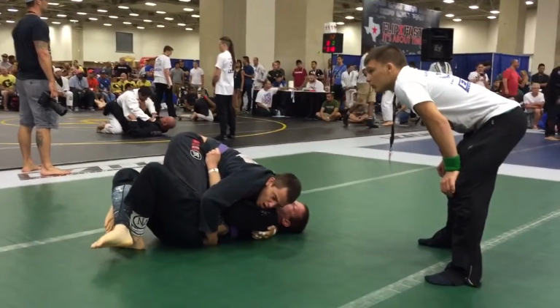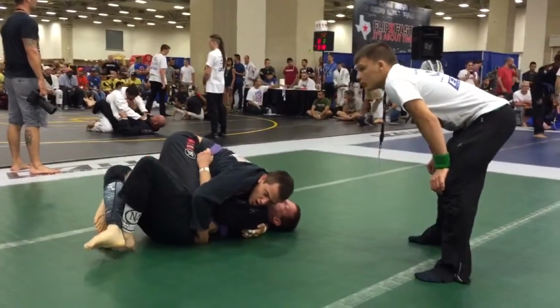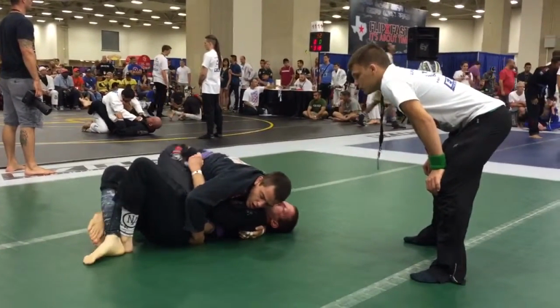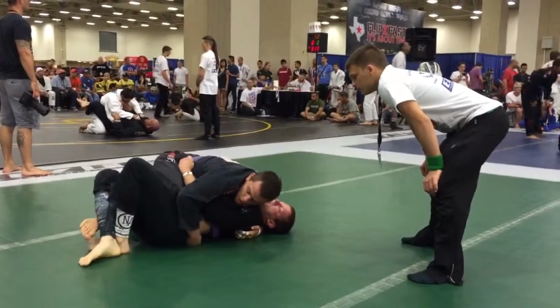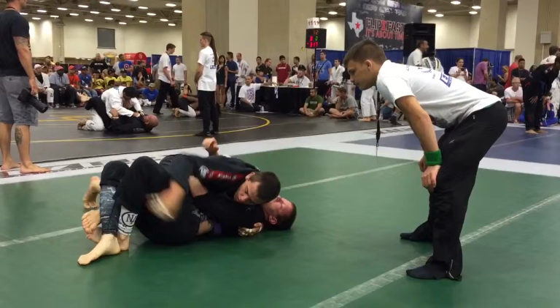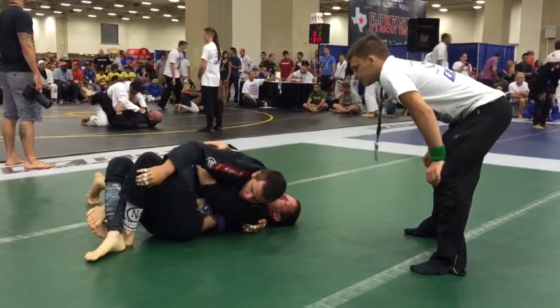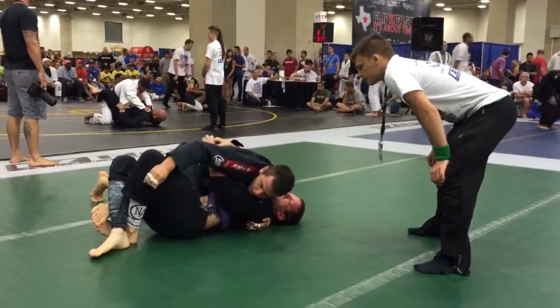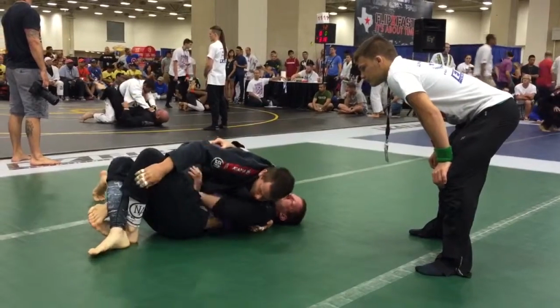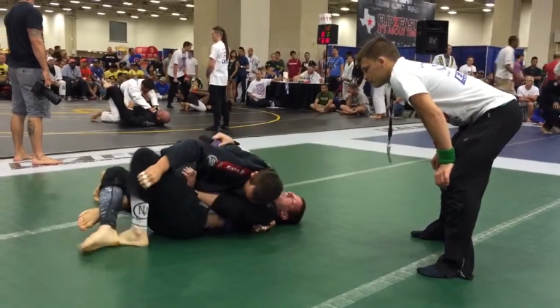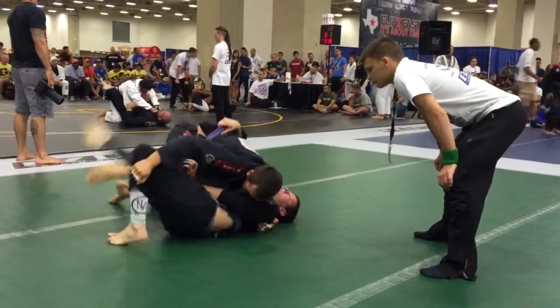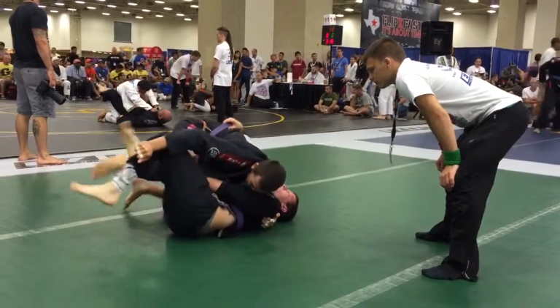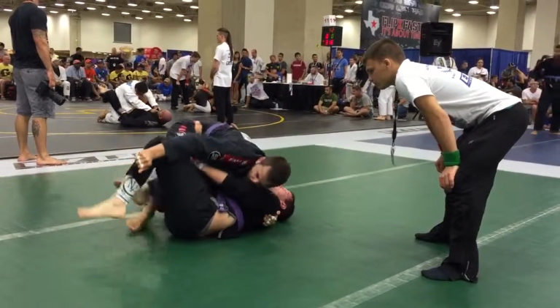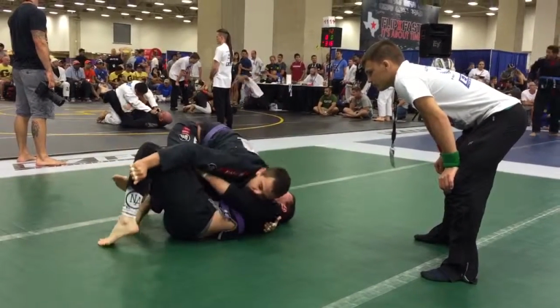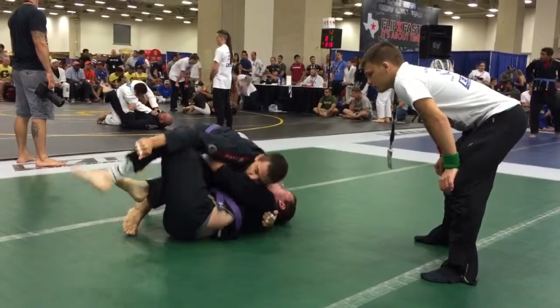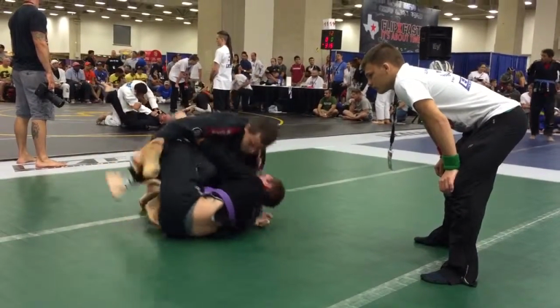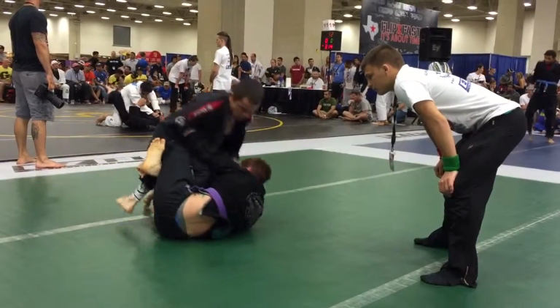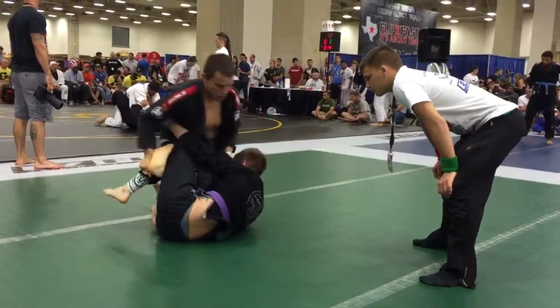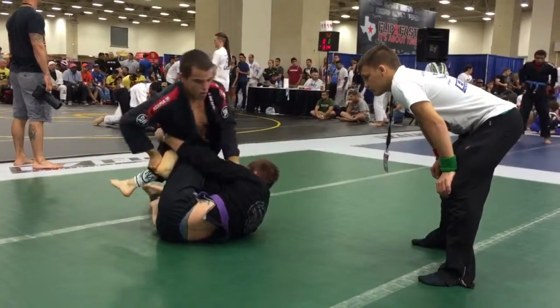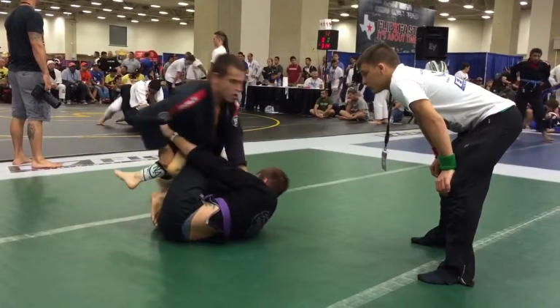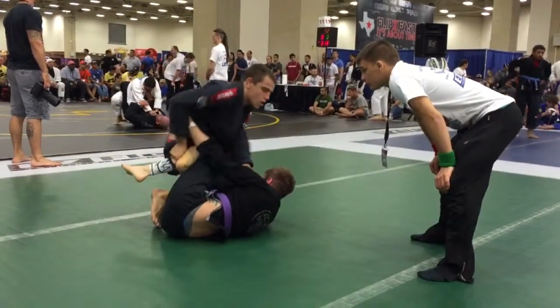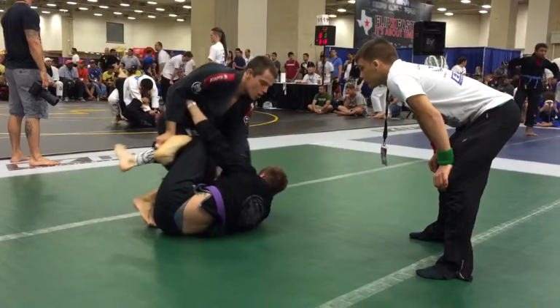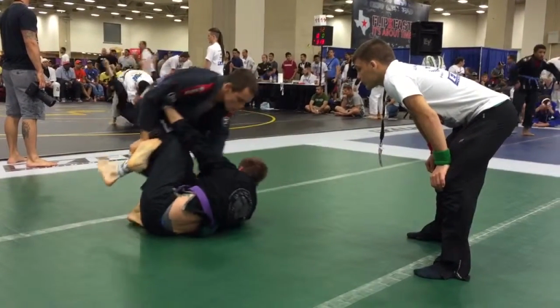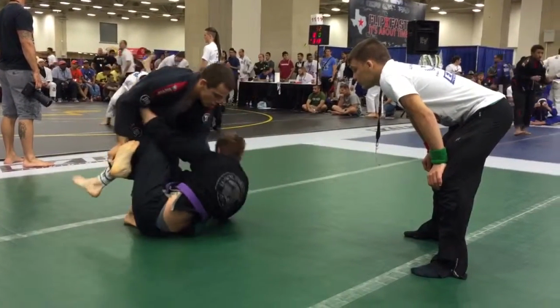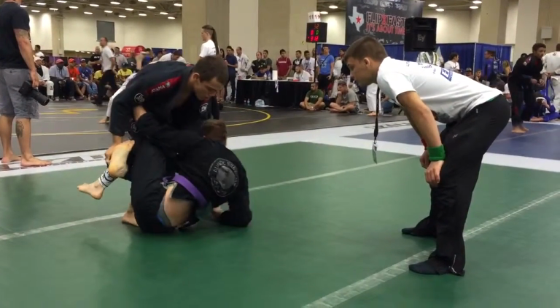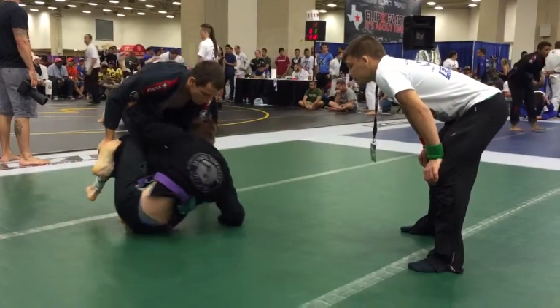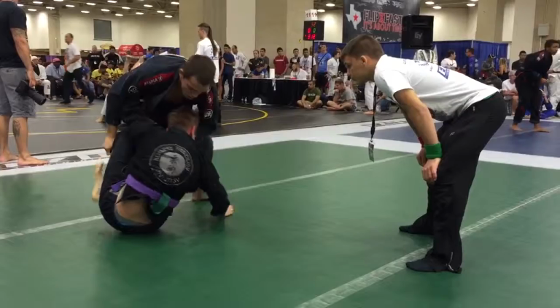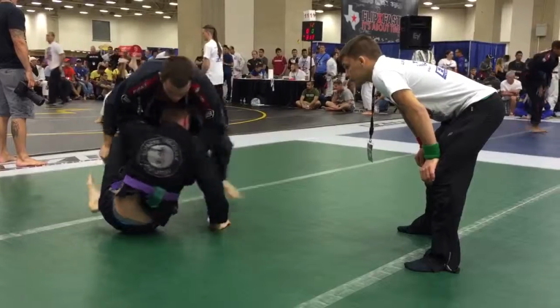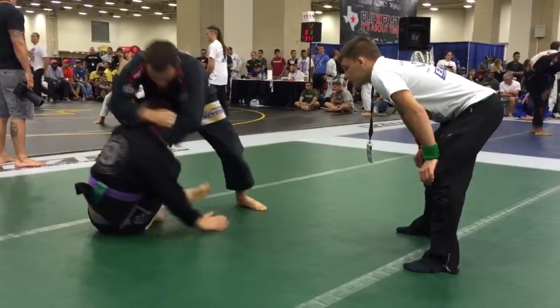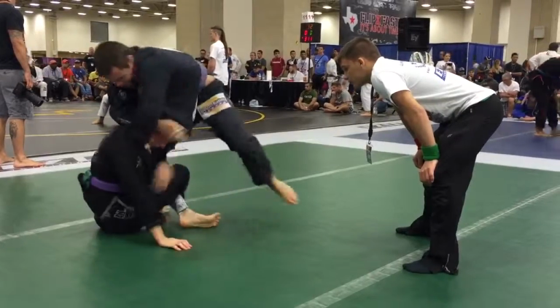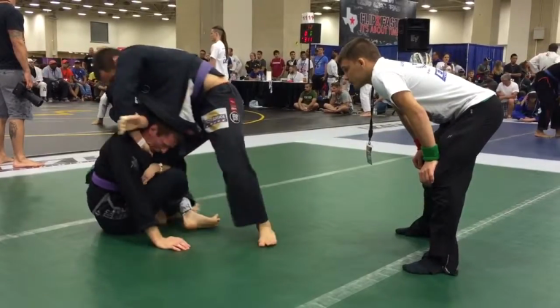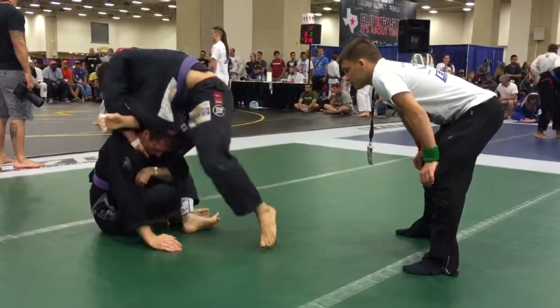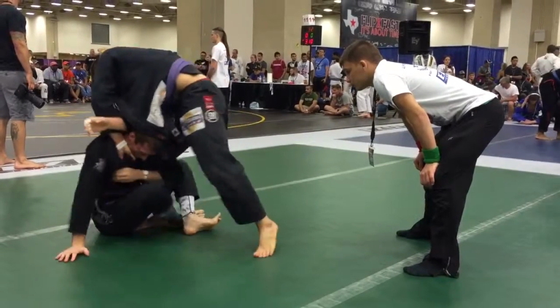Now walk in. Deeper underhook. Deeper underhook. Now go. Get that other arm. Yes. Get that on me. Here you go. X guard.